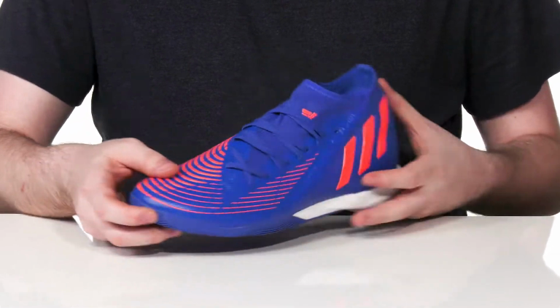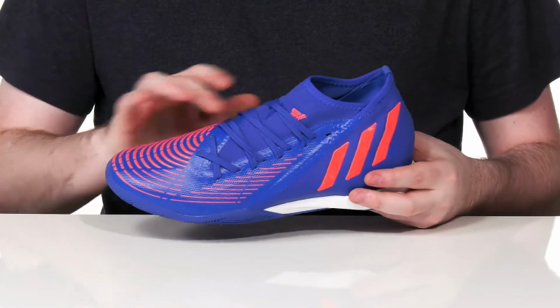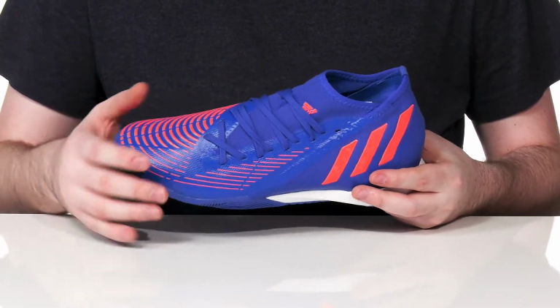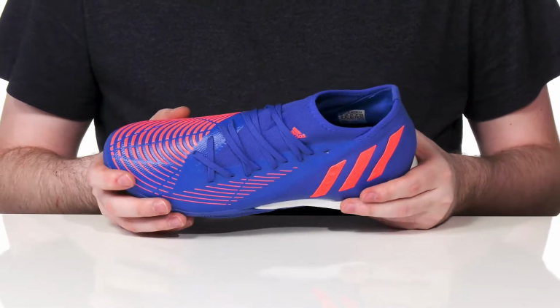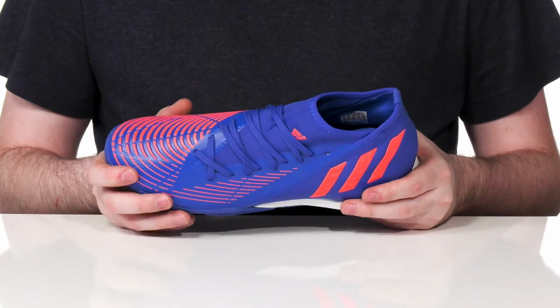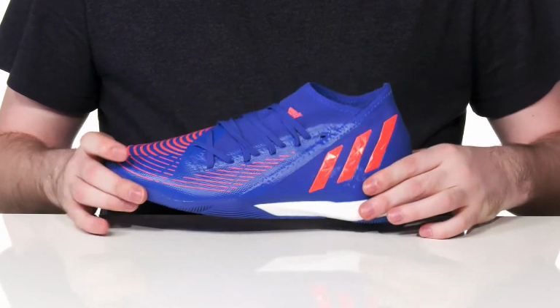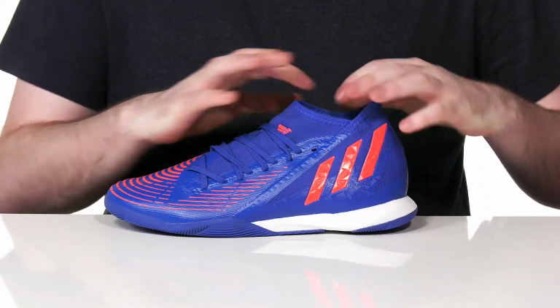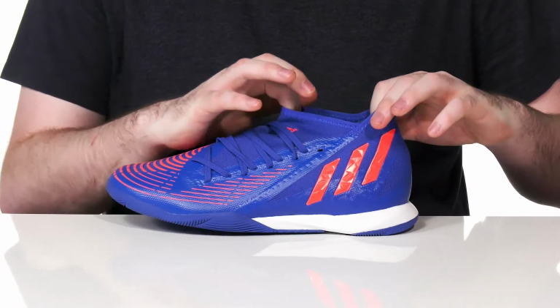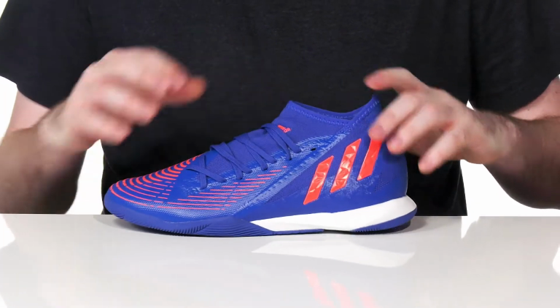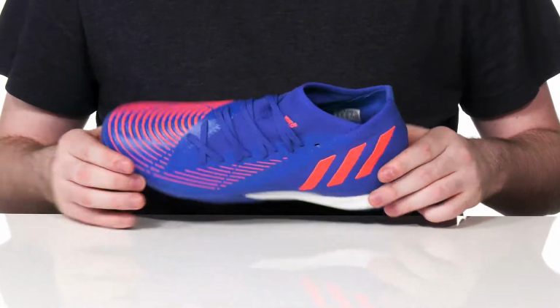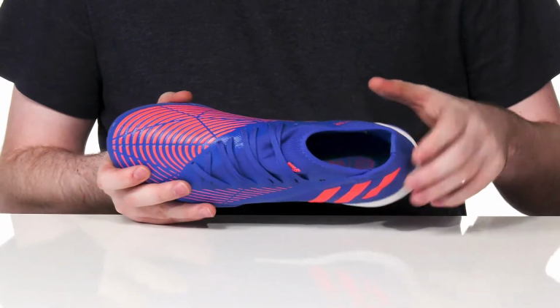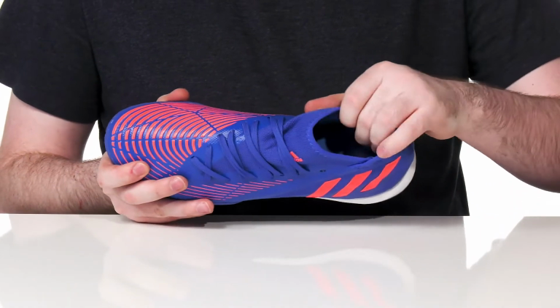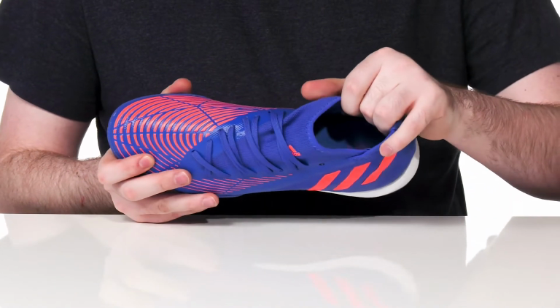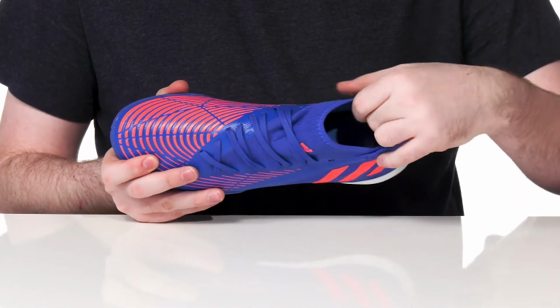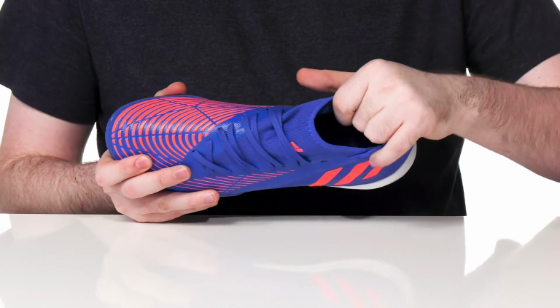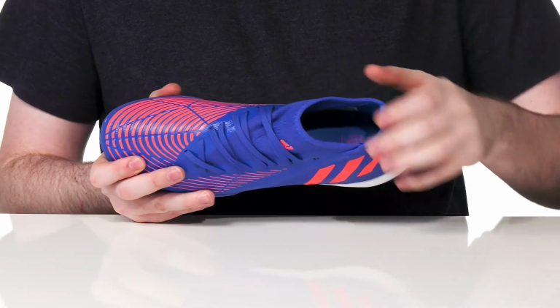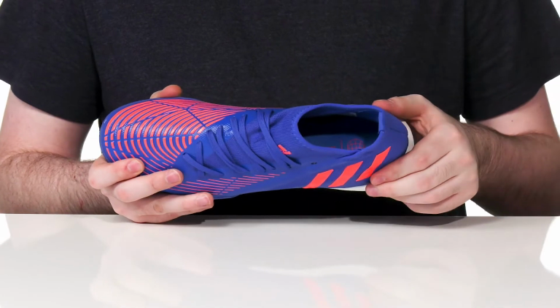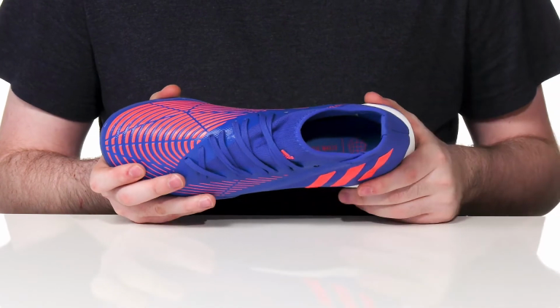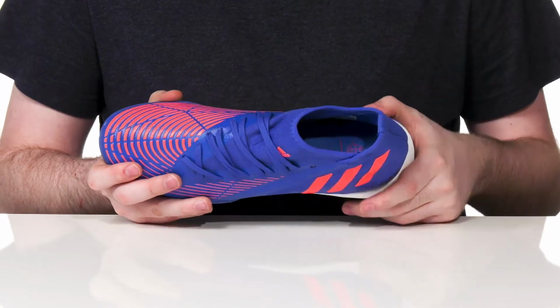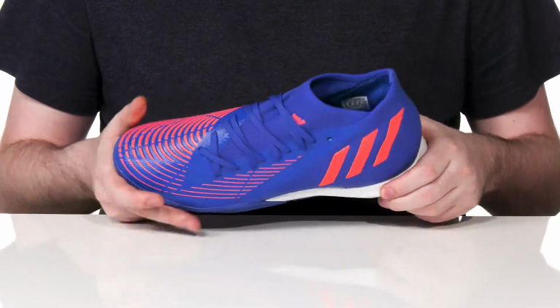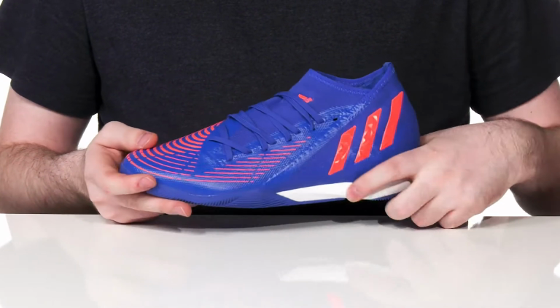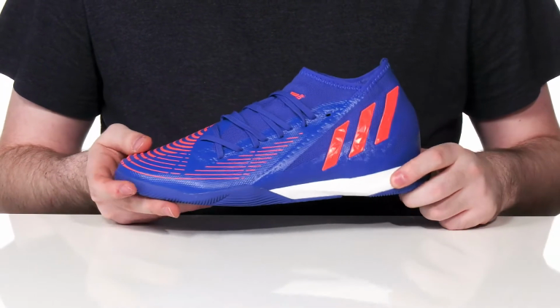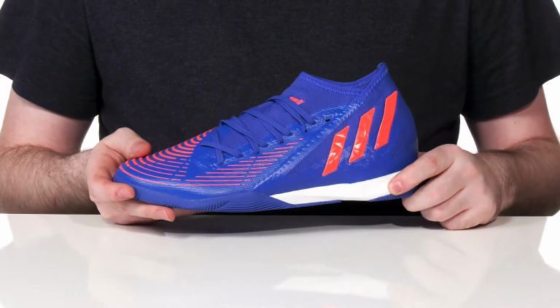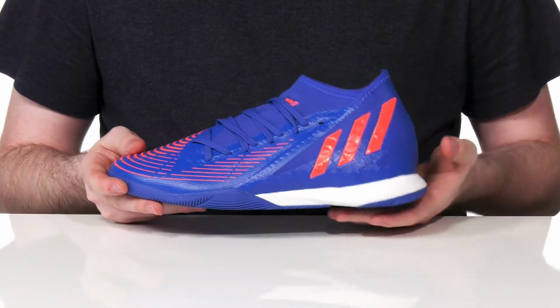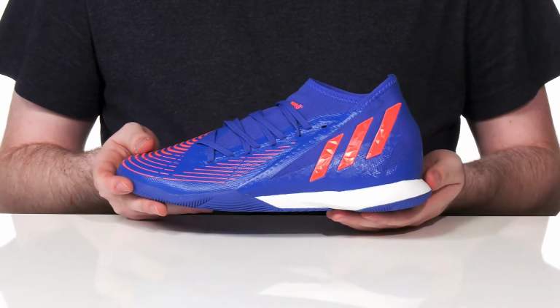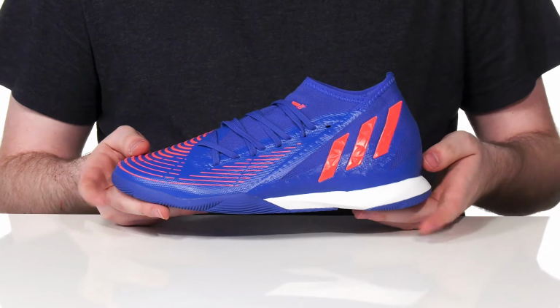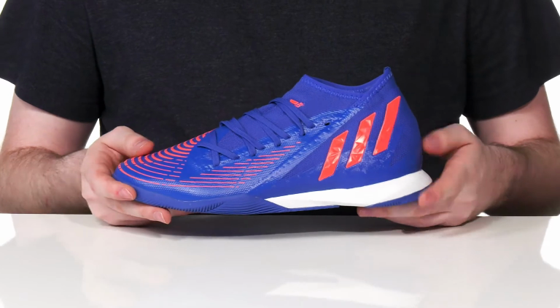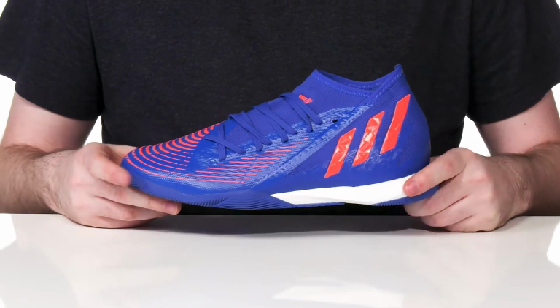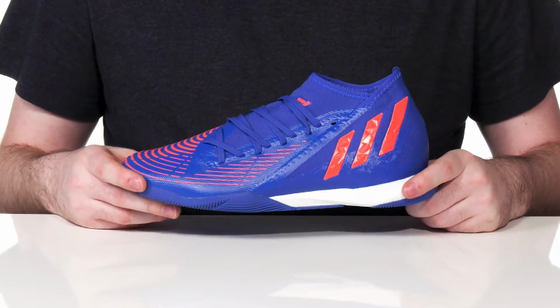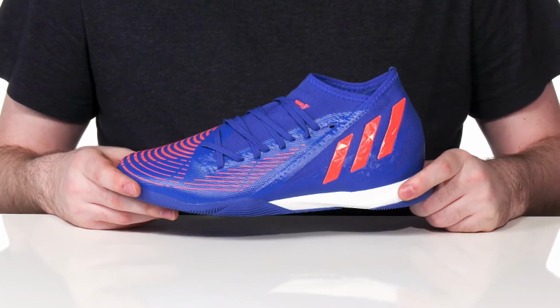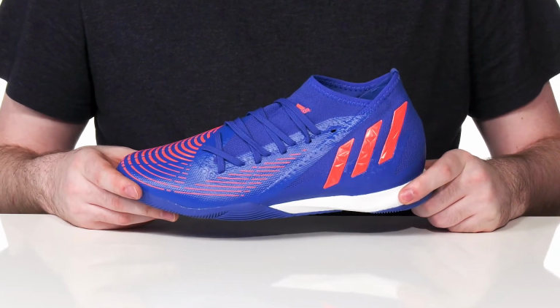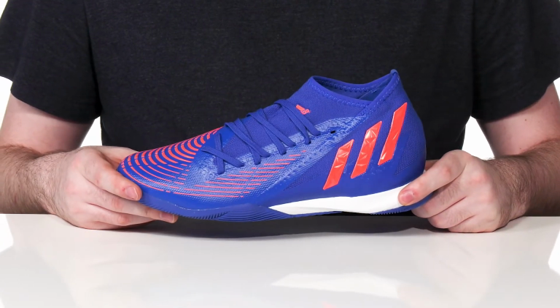It has an offset lace-up for a better fit with a sock-like collar to keep it all secure. The inner lining is breathable as well, with extra padding in the heel for support, and it sits on top of an EVA midsole that has high rebound and shock absorption — perfect for those high-intensity games.